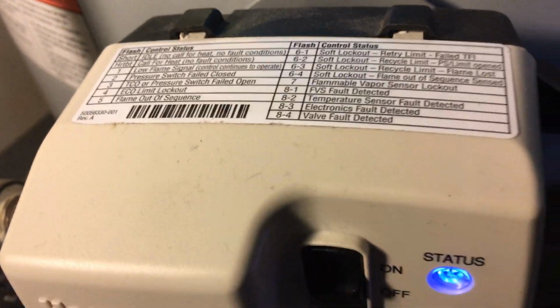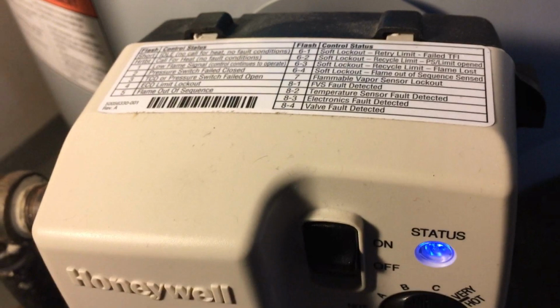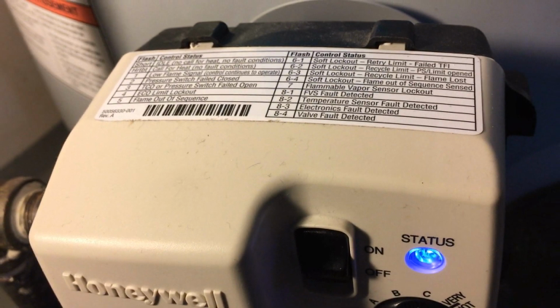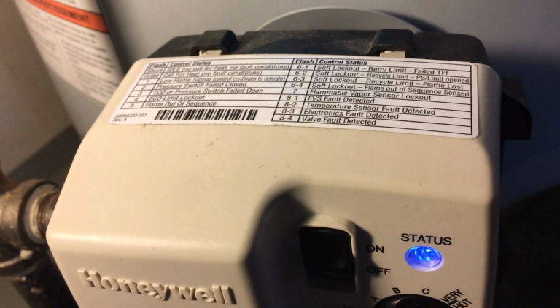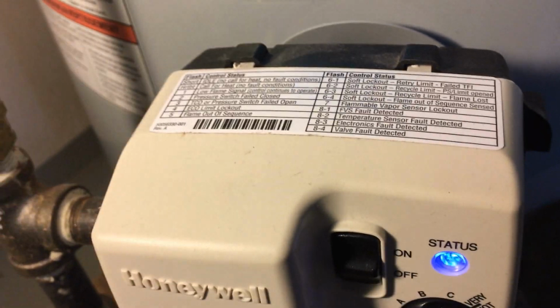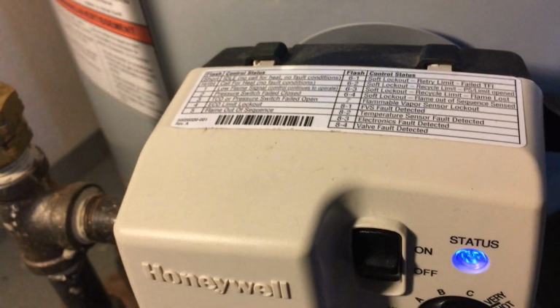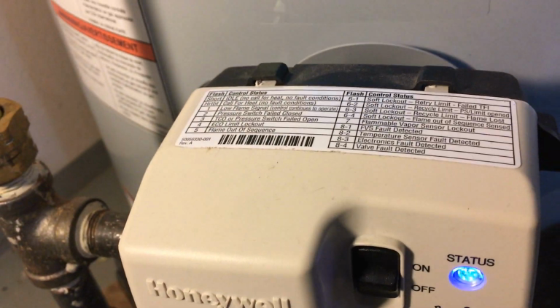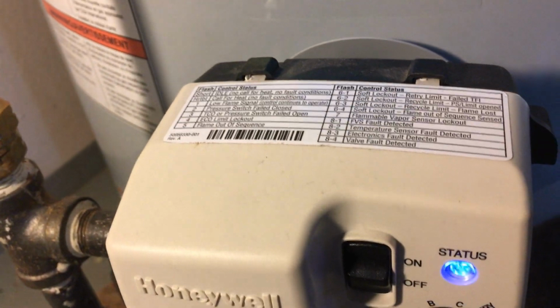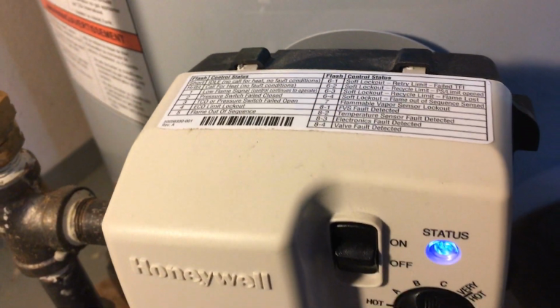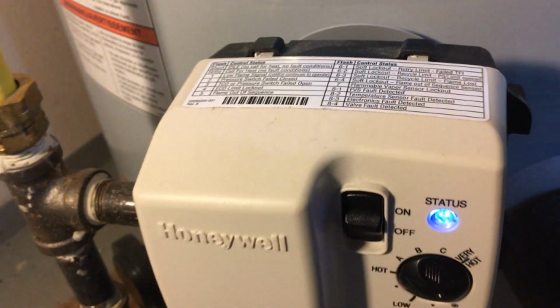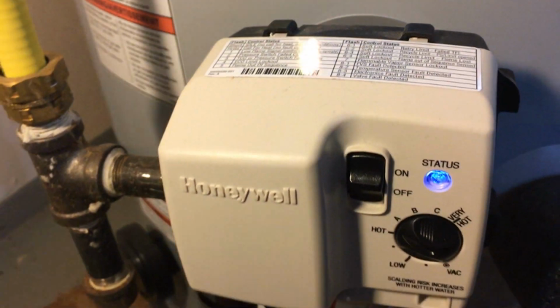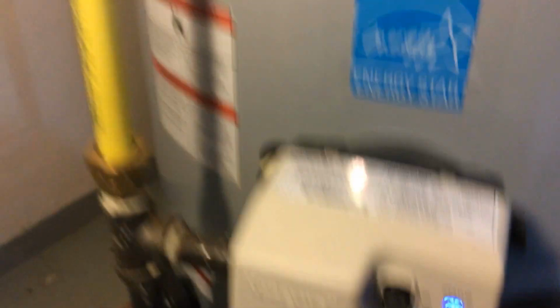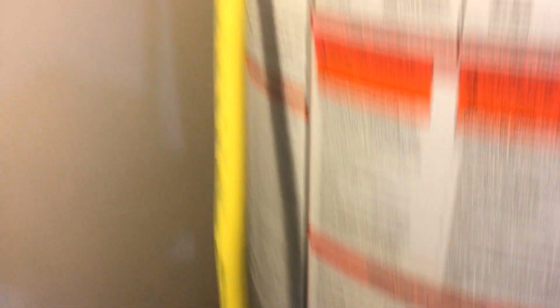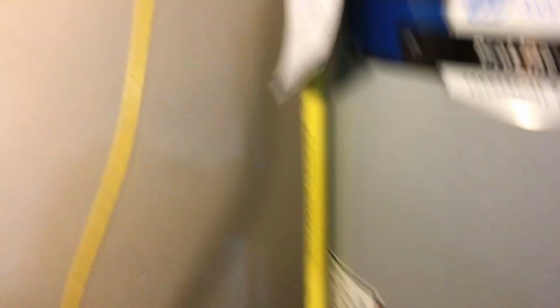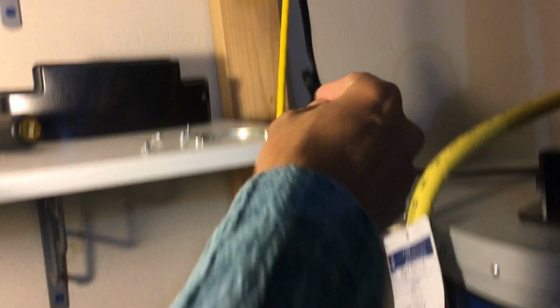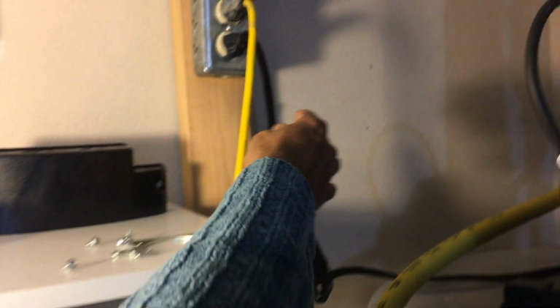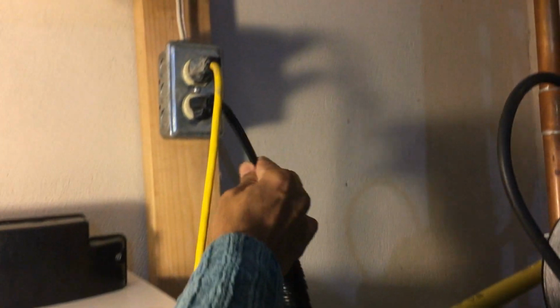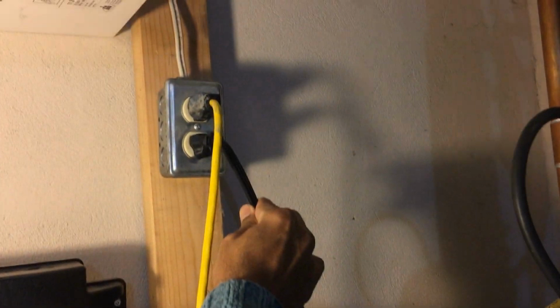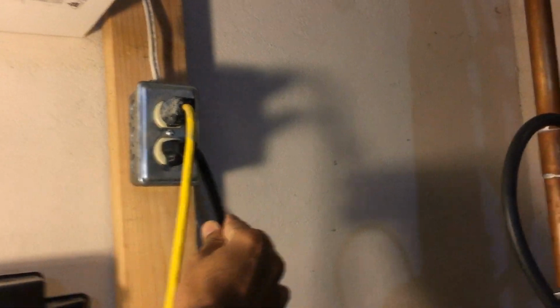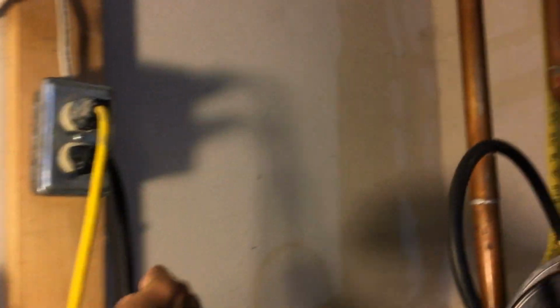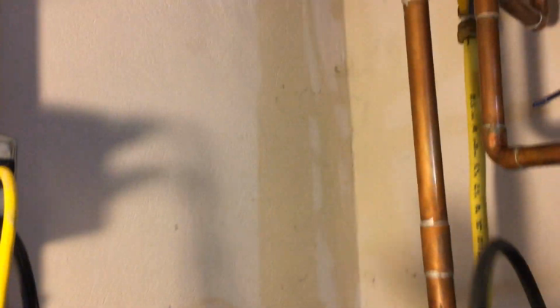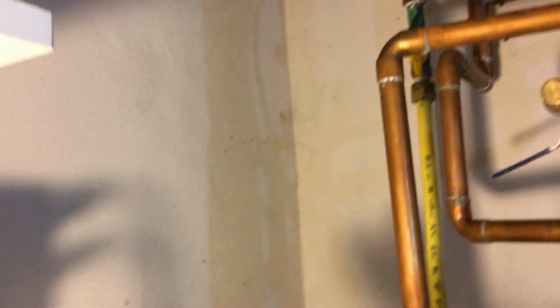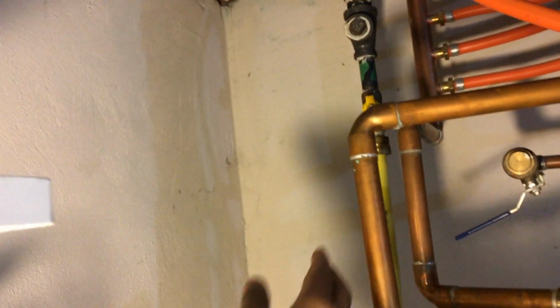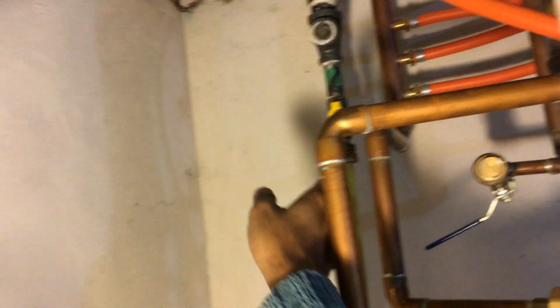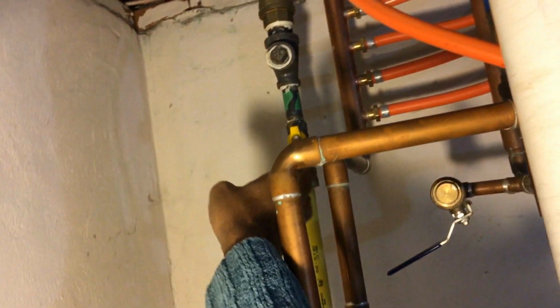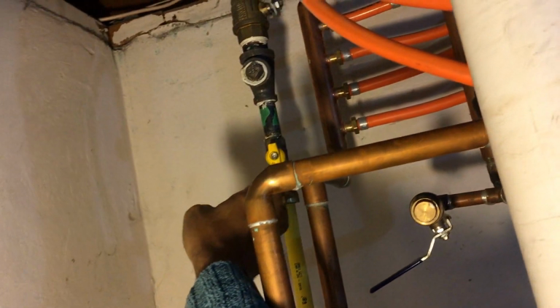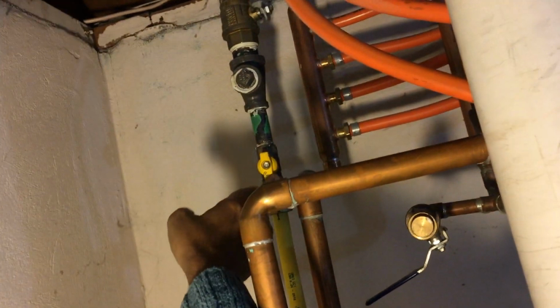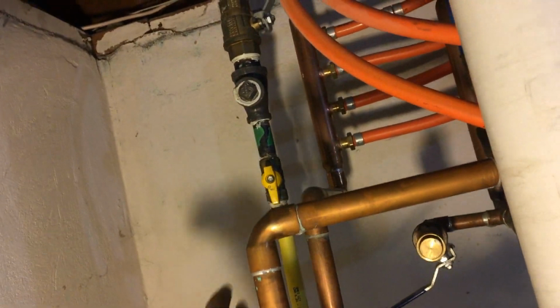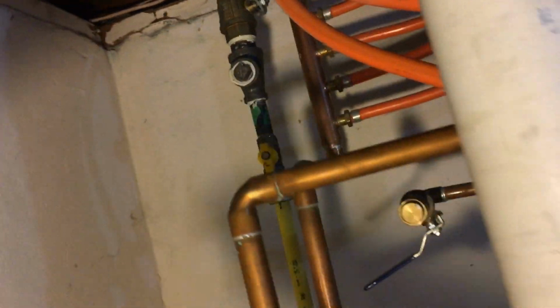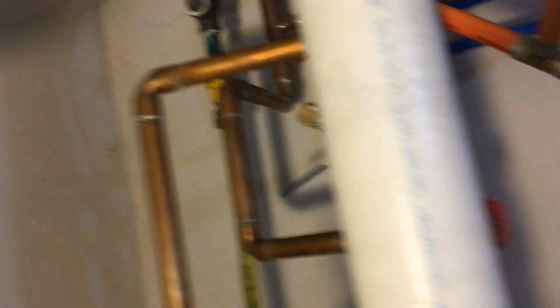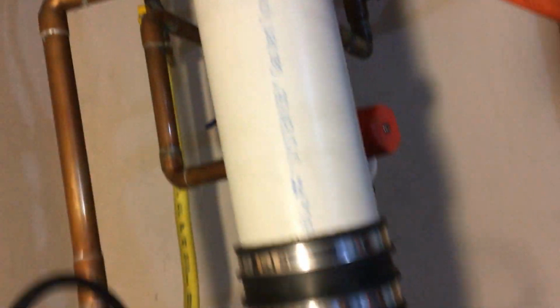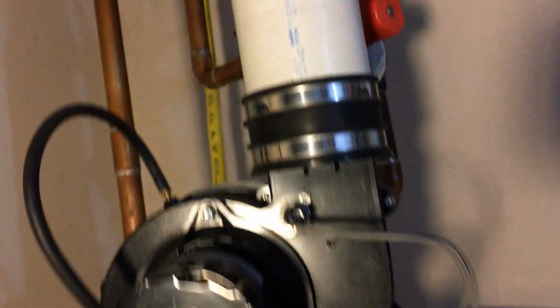Before we start anything, you have to kill the power — unplug the cord. Then, since this is a gas line, you have to turn that off as well. Once both are off, you're ready to do your troubleshooting.